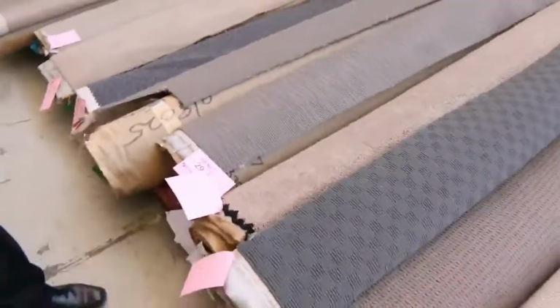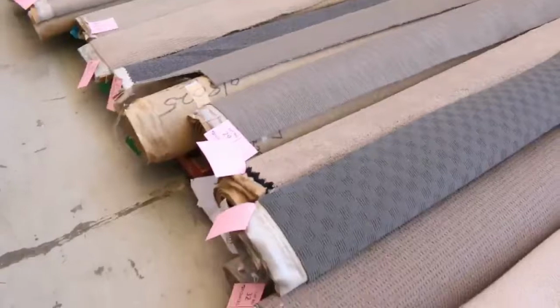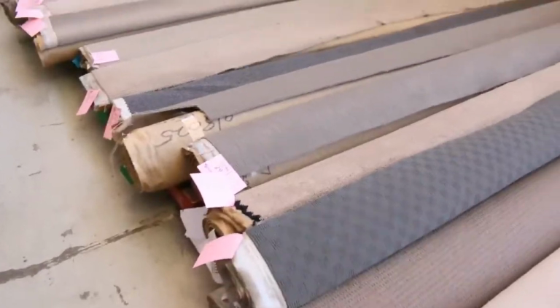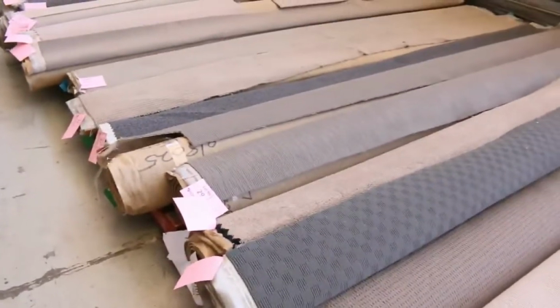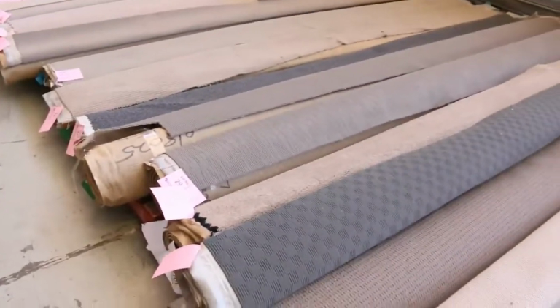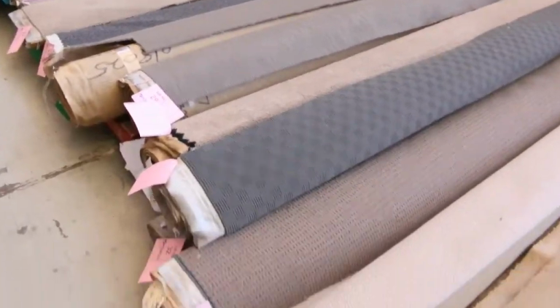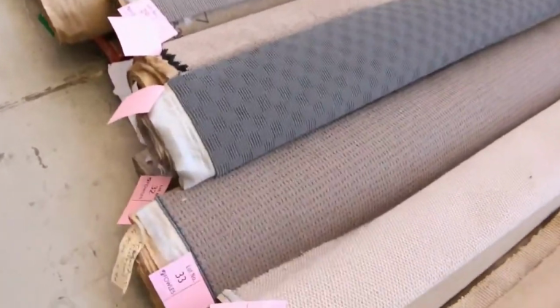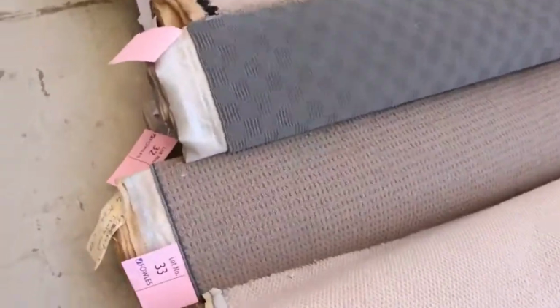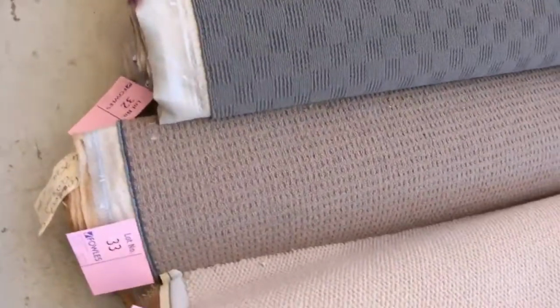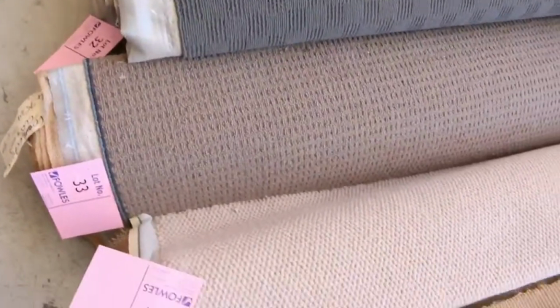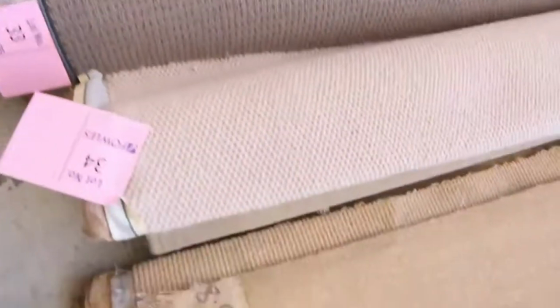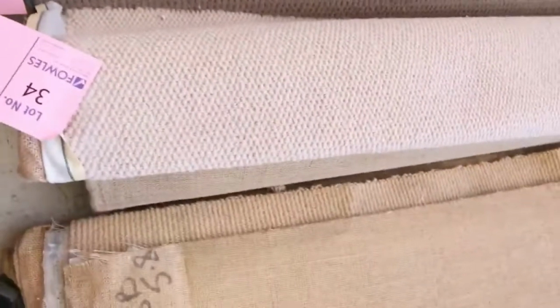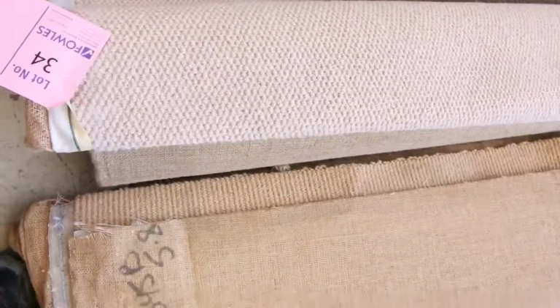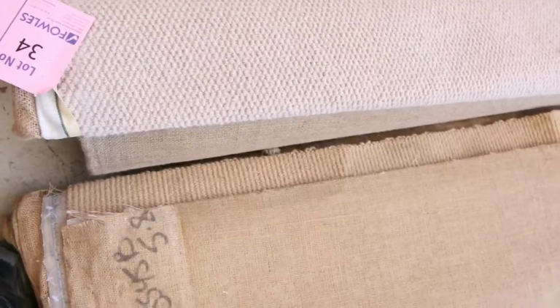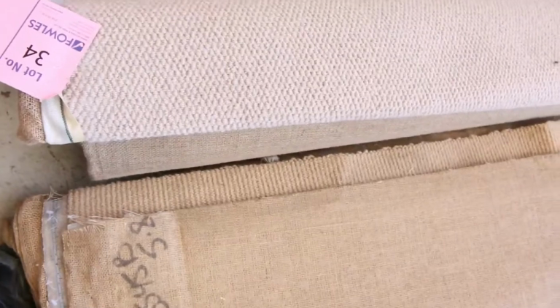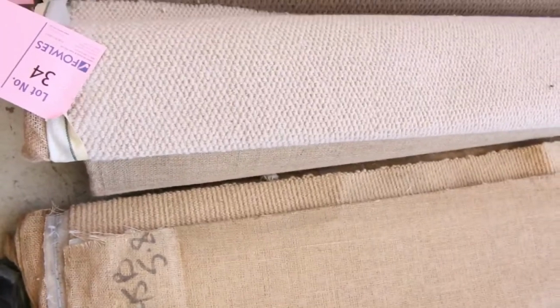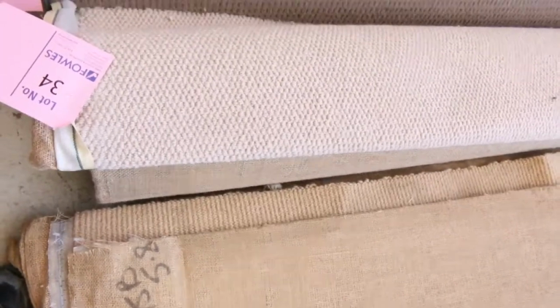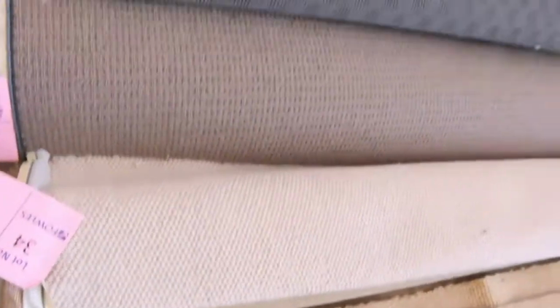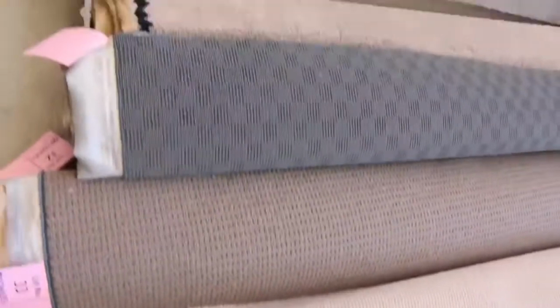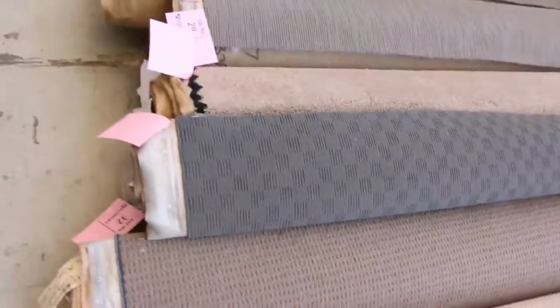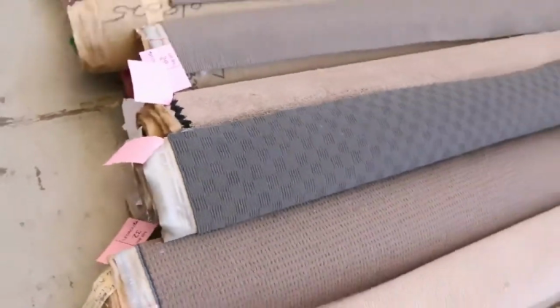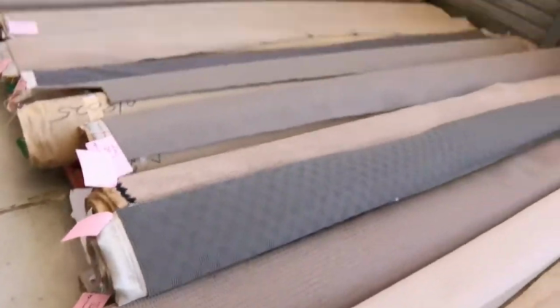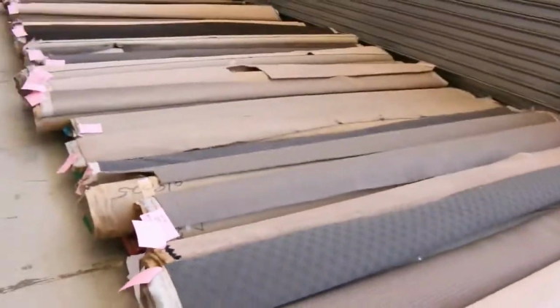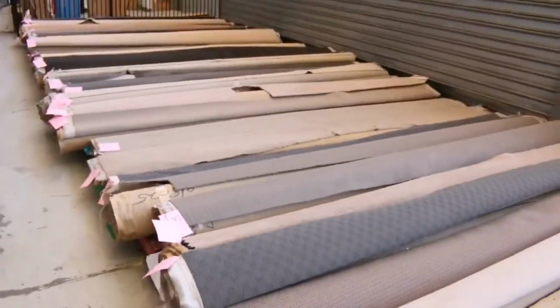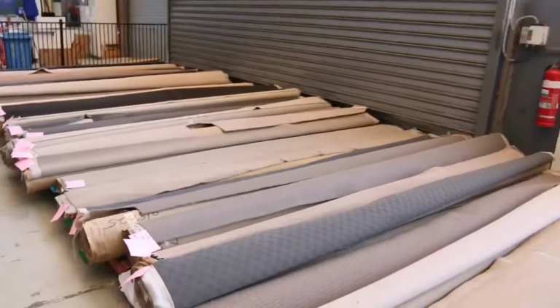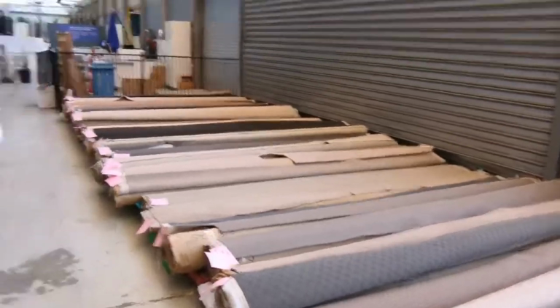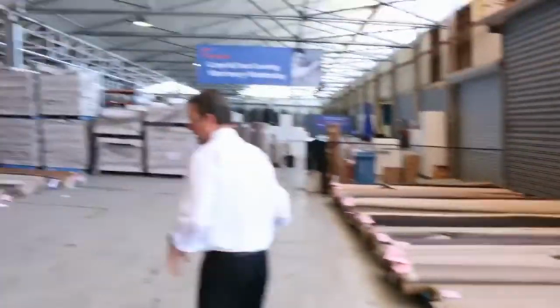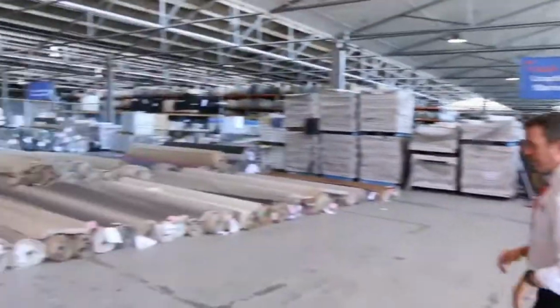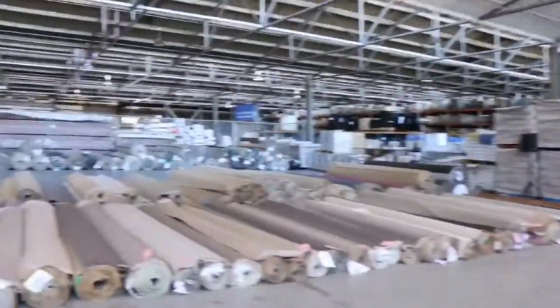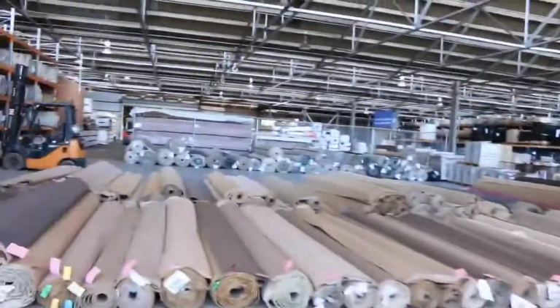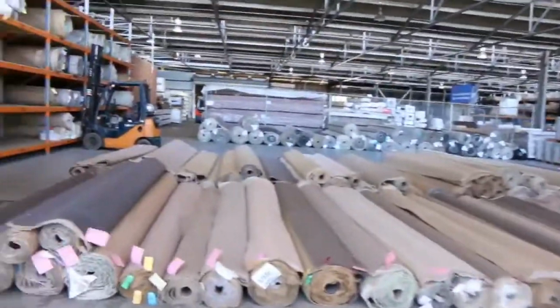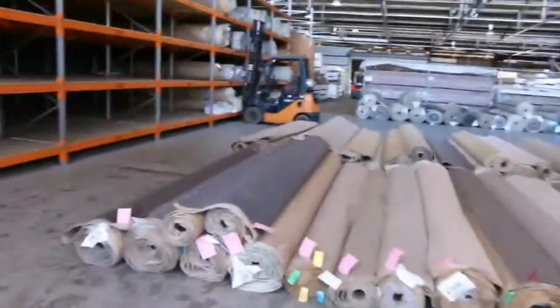So $20 a broadloom meter, 3.66 meters wide — you cannot beat it for value for money. Great room lot sizes, mat sizes, you name it — for $20 a meter. That's the first row. If that's all I get offered, I'm going to clear them out from as low as $20 a meter.